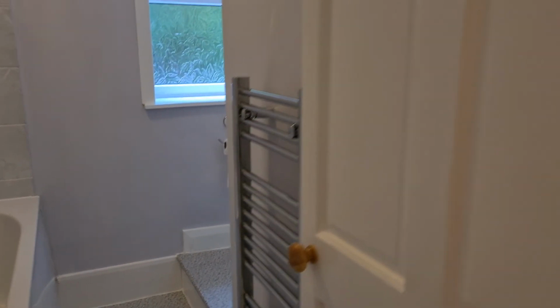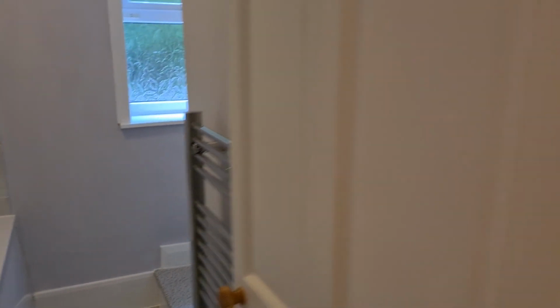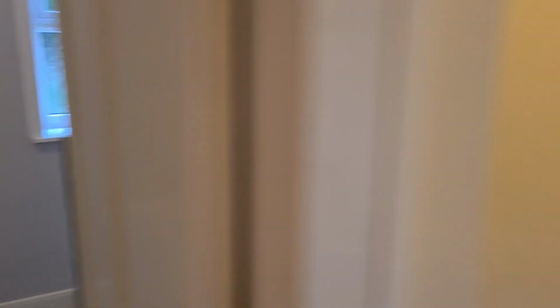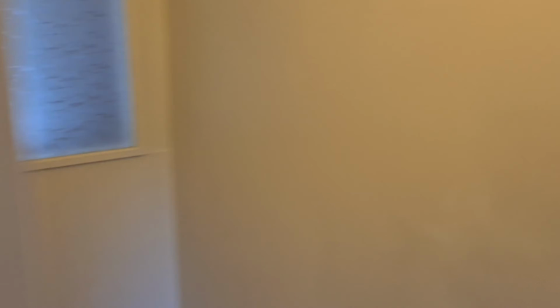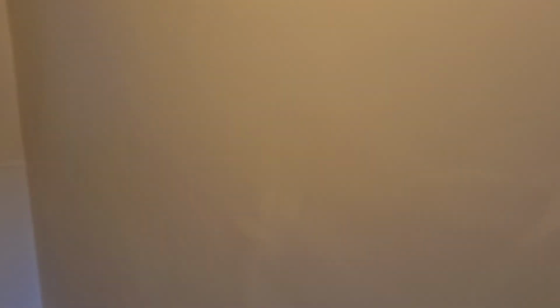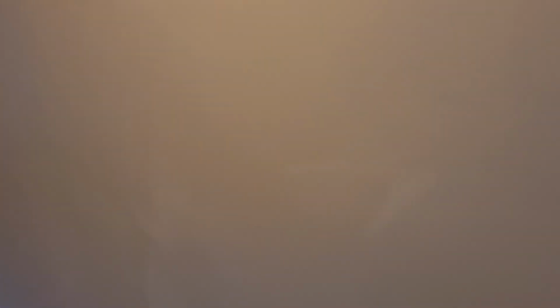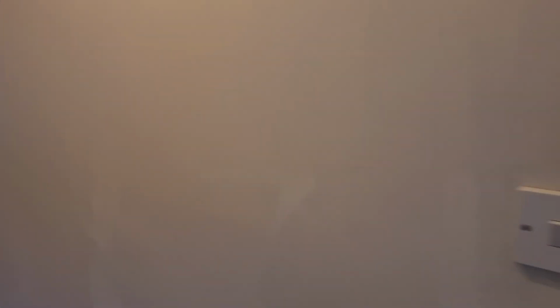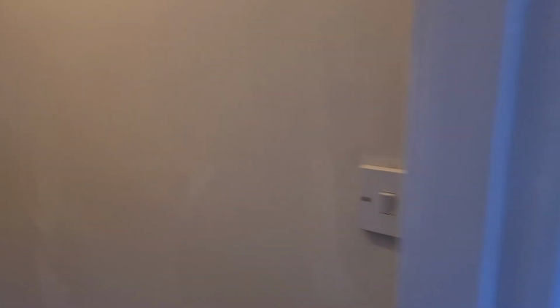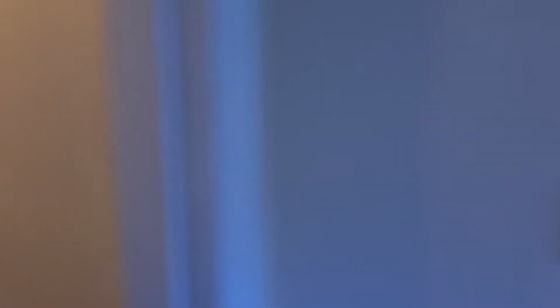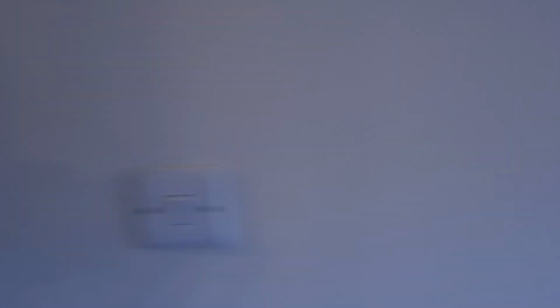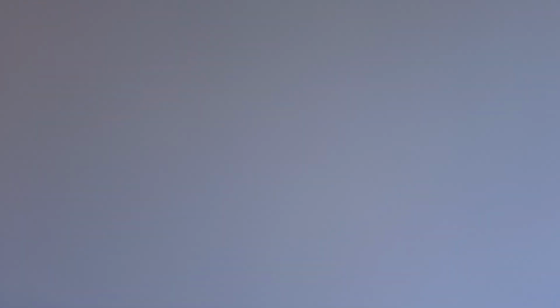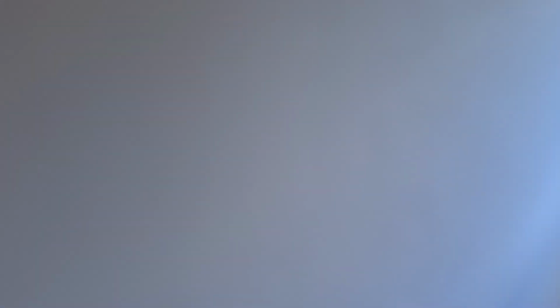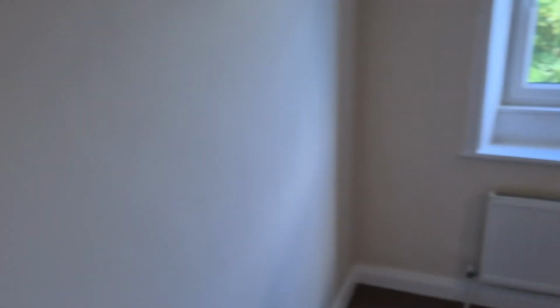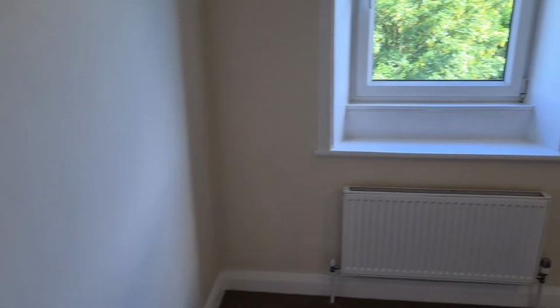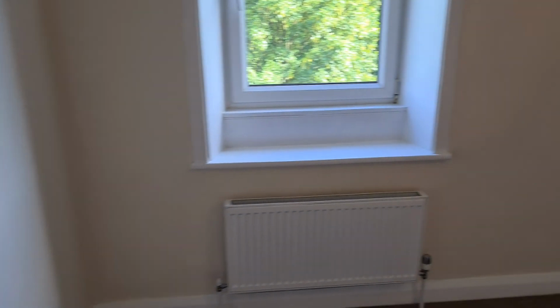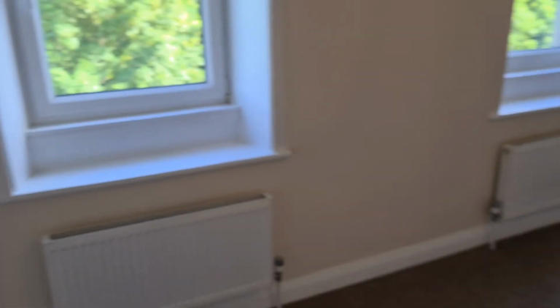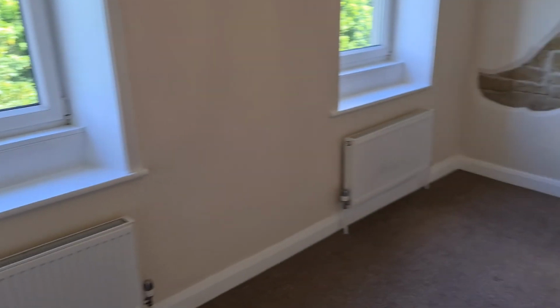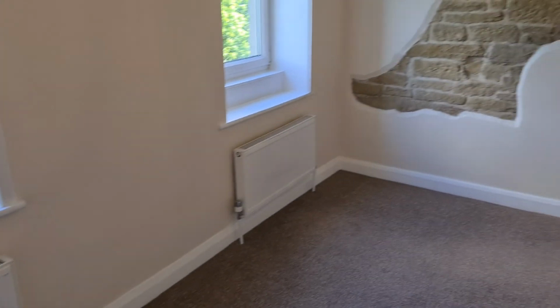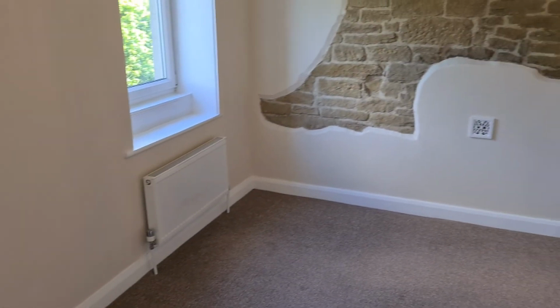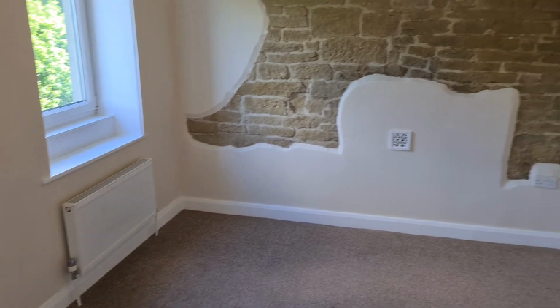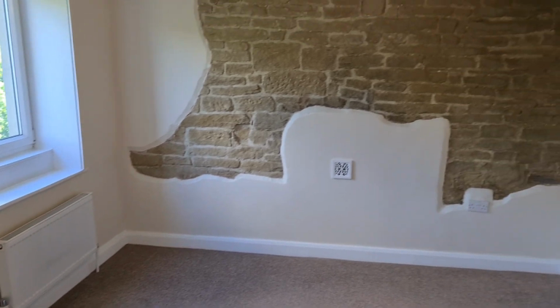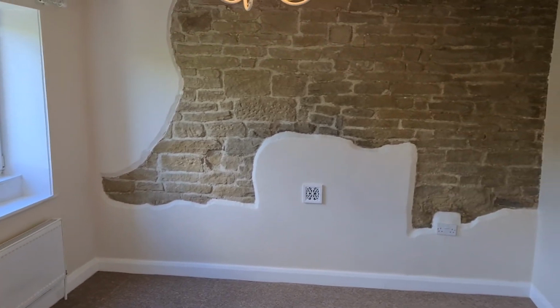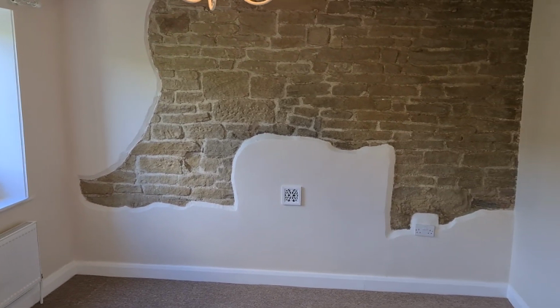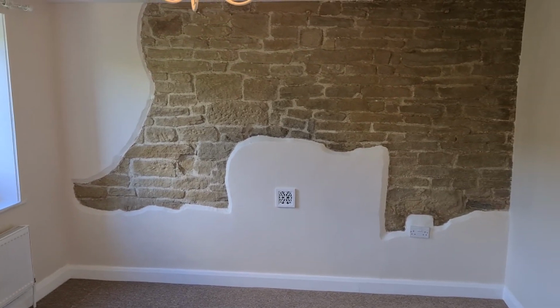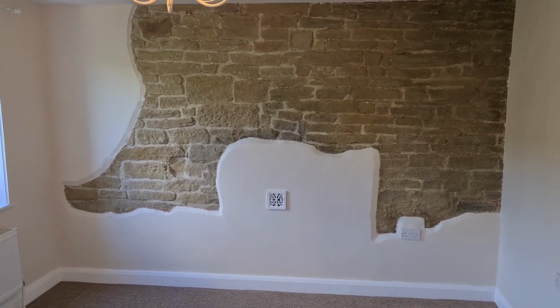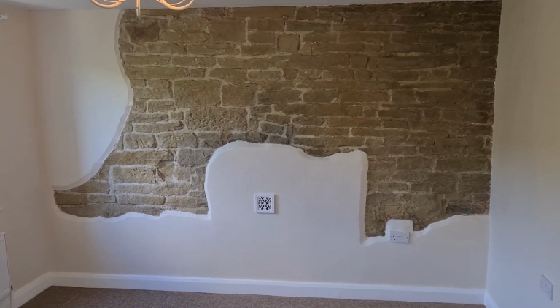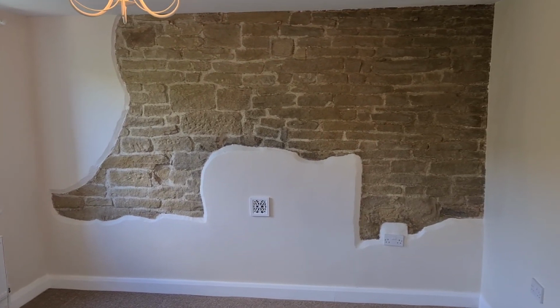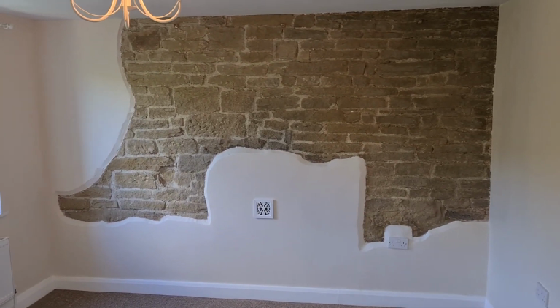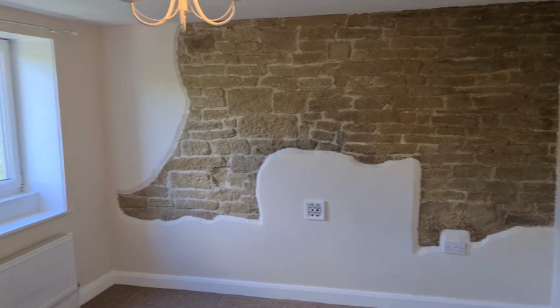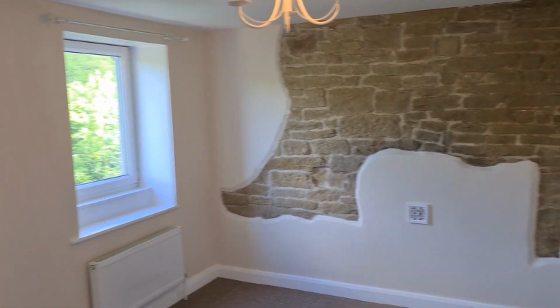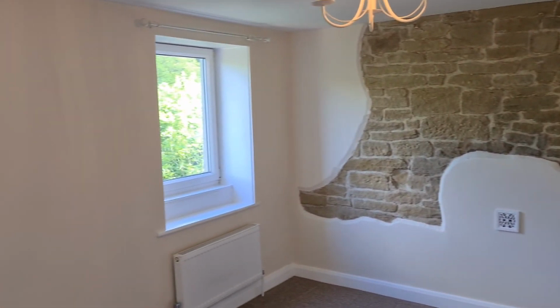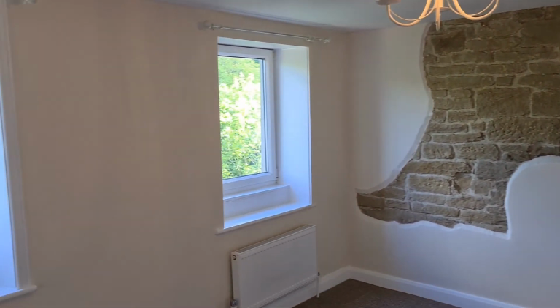The property is vacant and available for viewing pretty much straight away. If you would like to arrange a look round, please give our office a call.